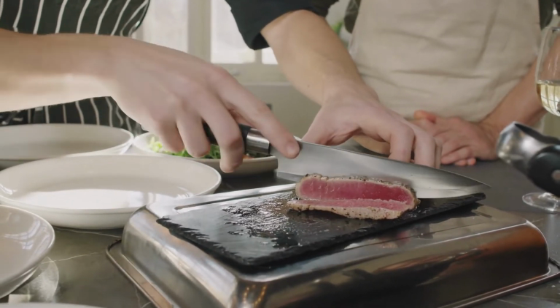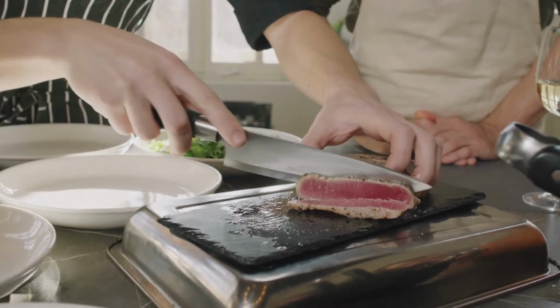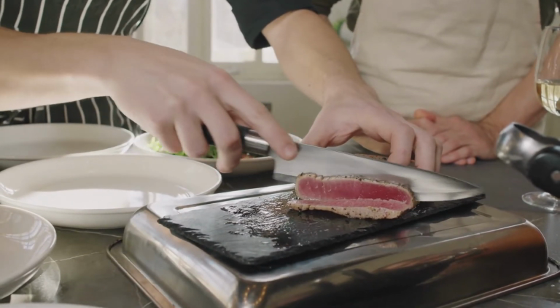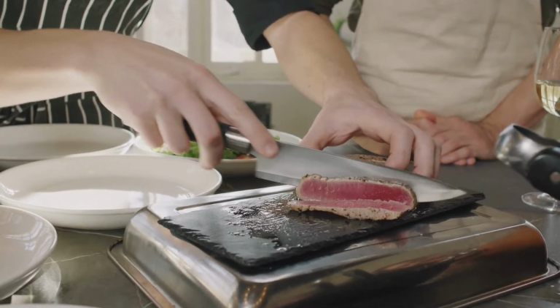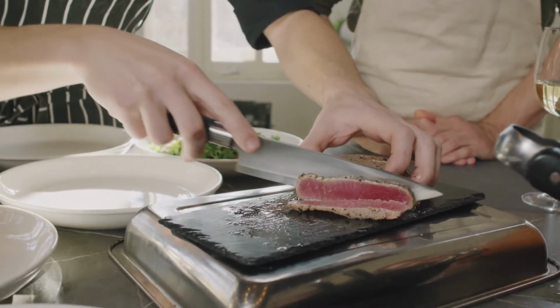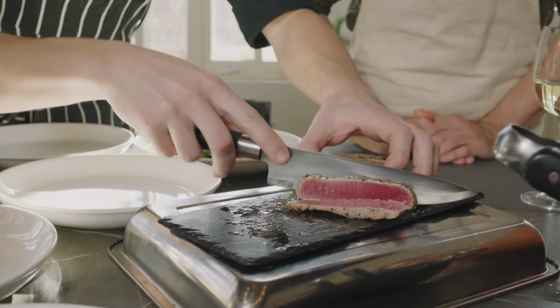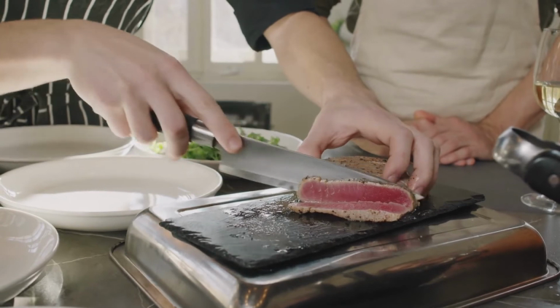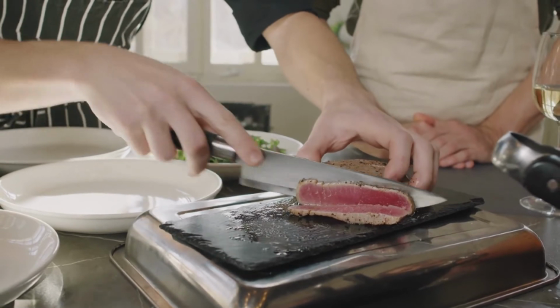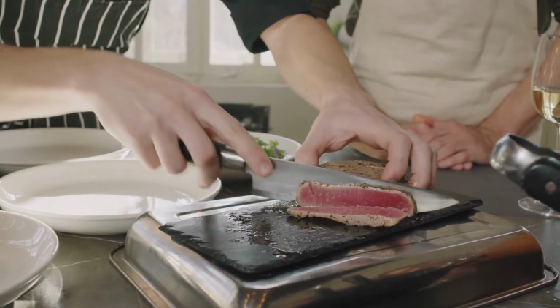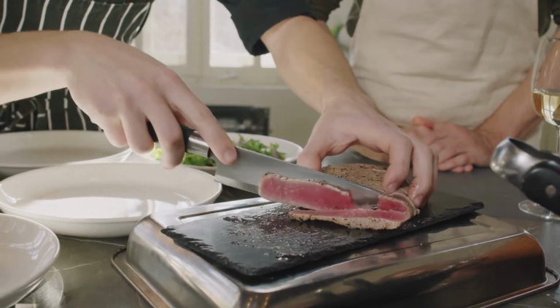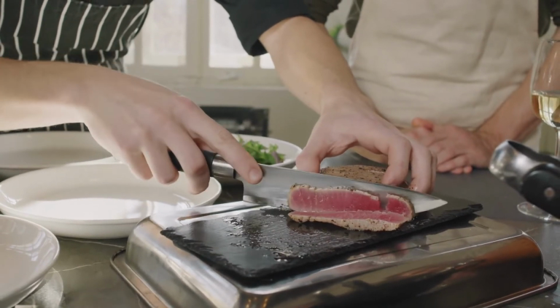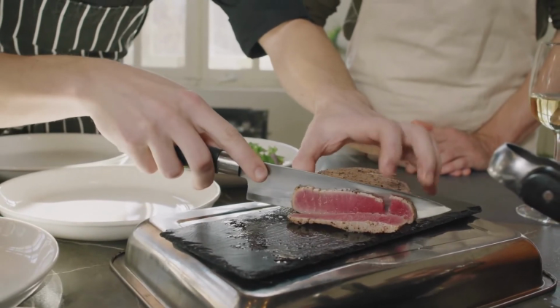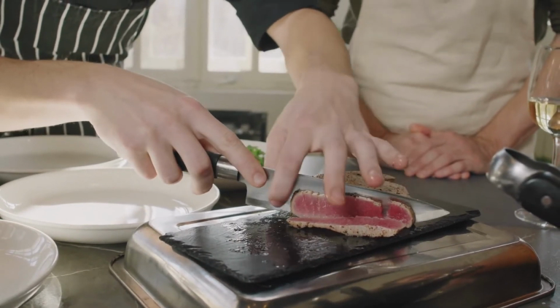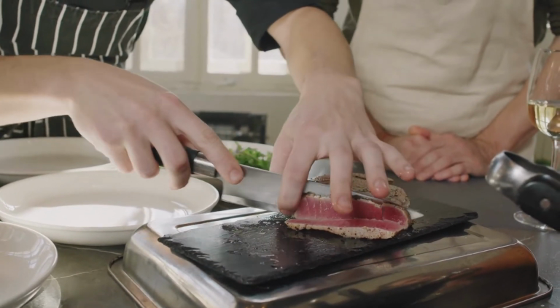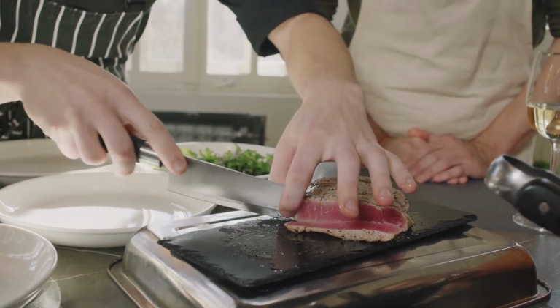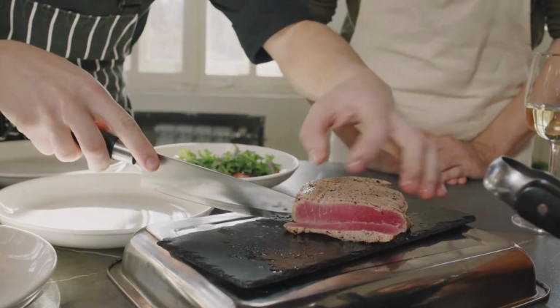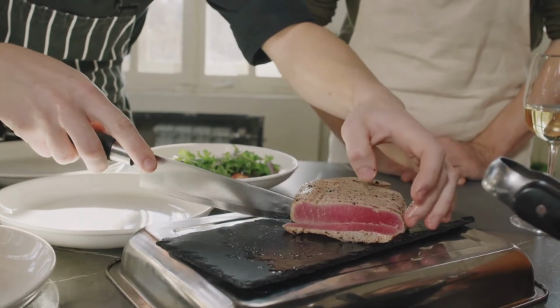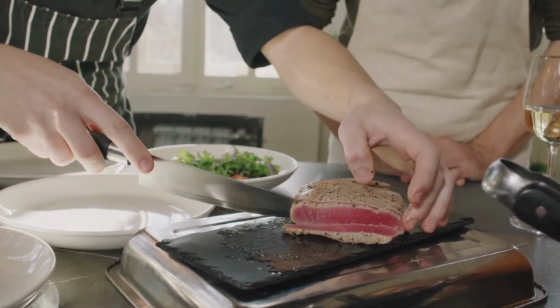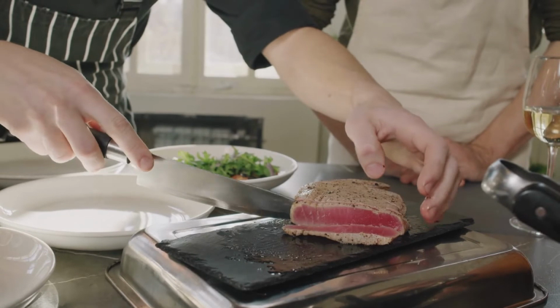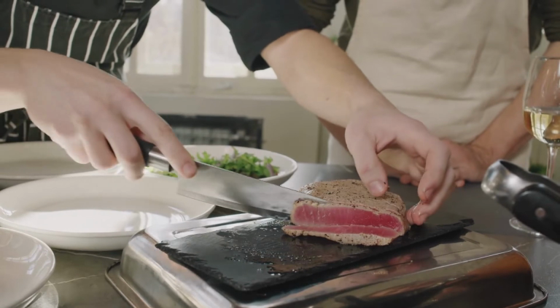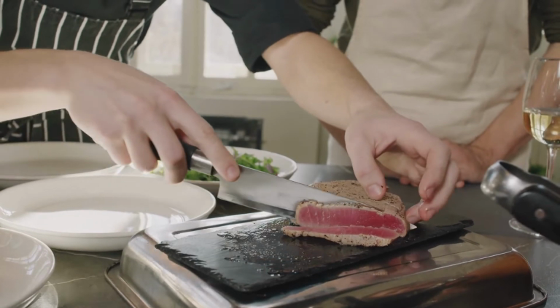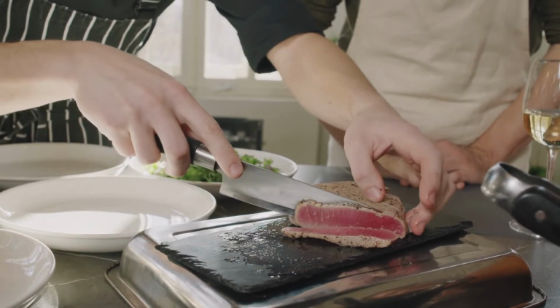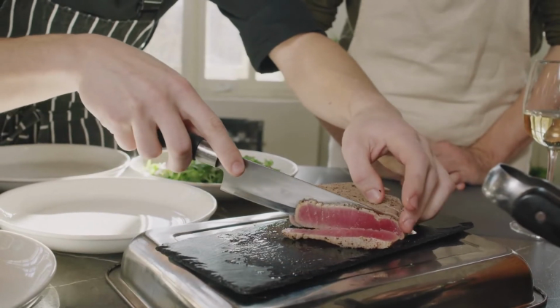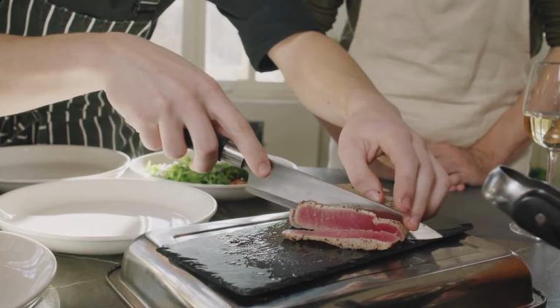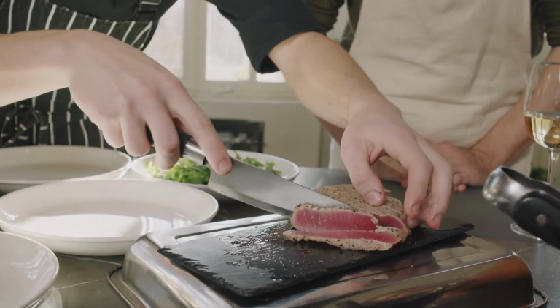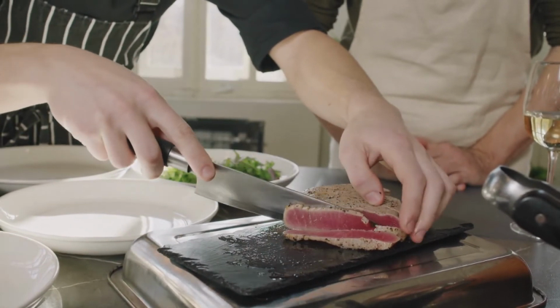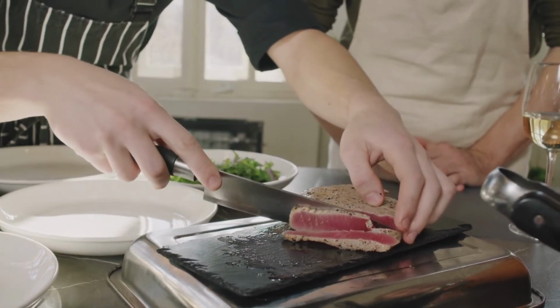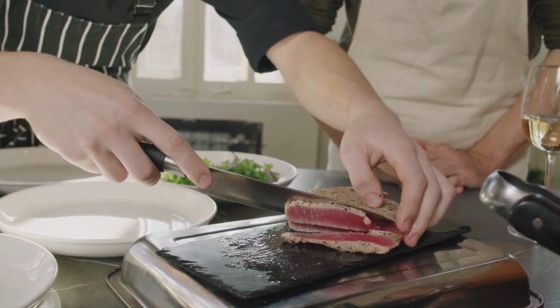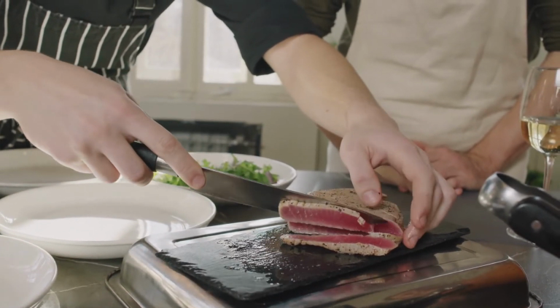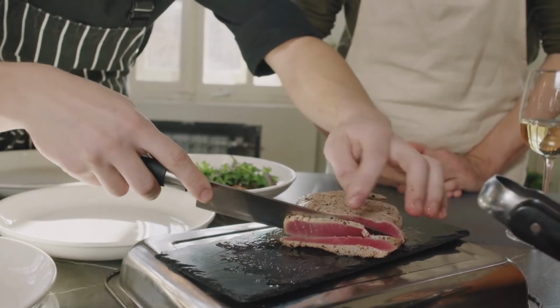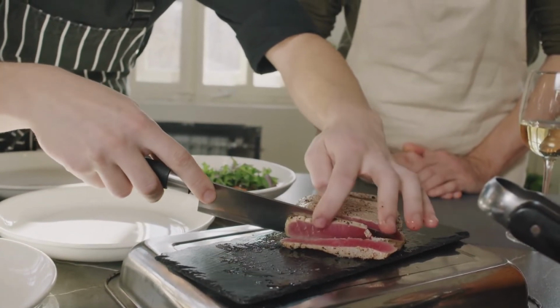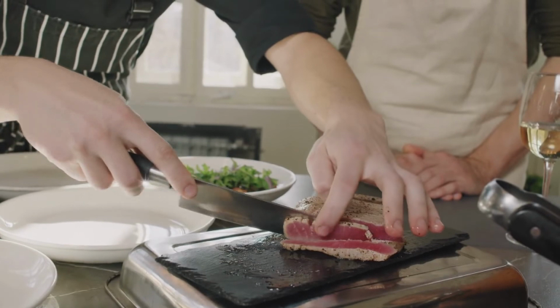Creating it: pat fish dry after rinsing. Rub steaks with olive oil on all sides, then season with salt and pepper. Over high heat, preheat a large nonstick frying pan.